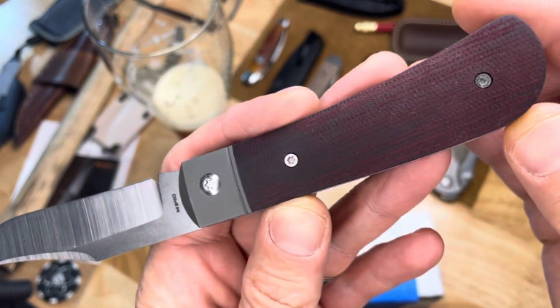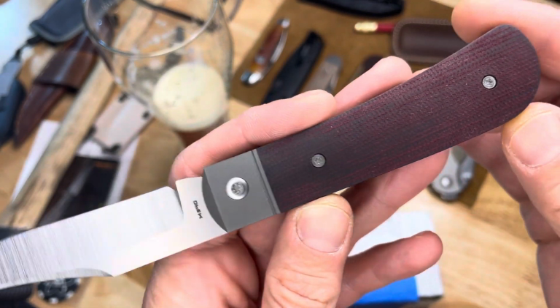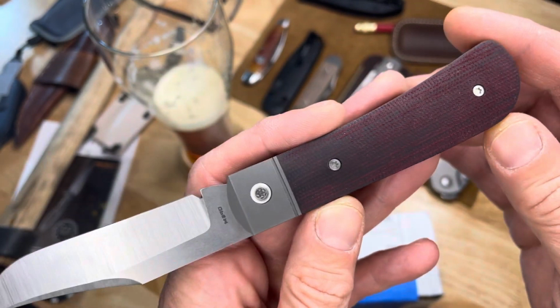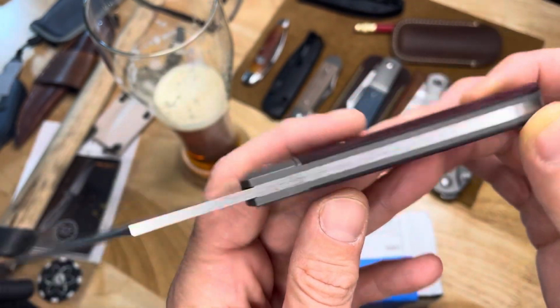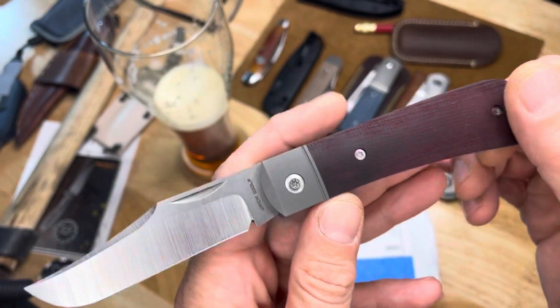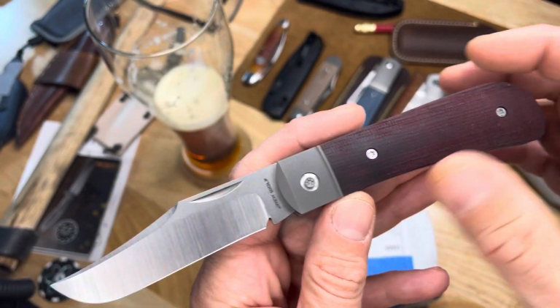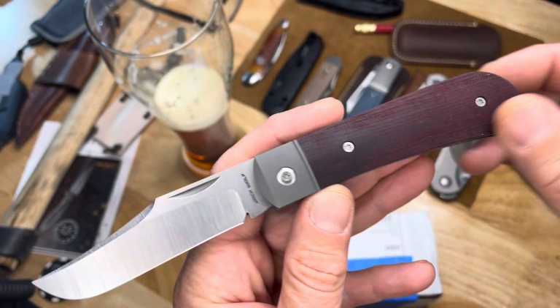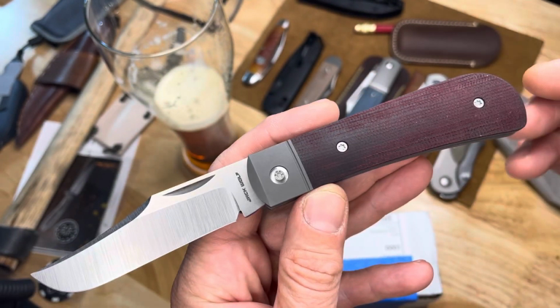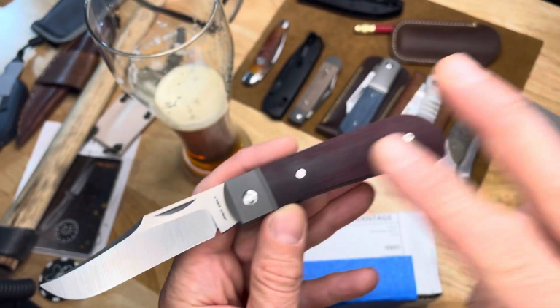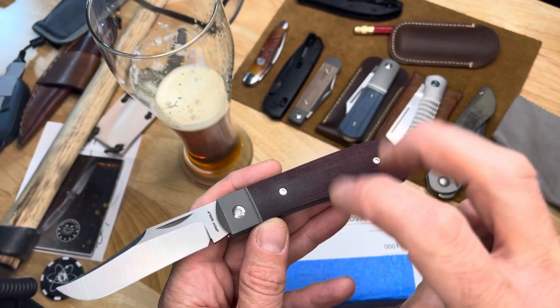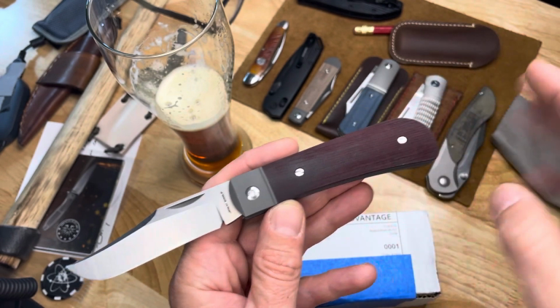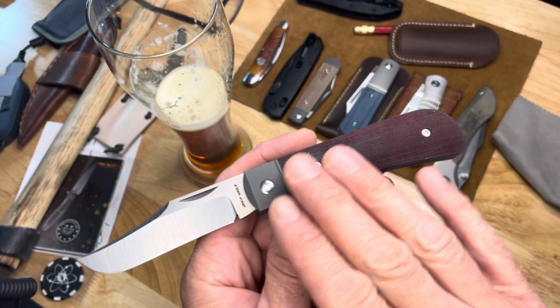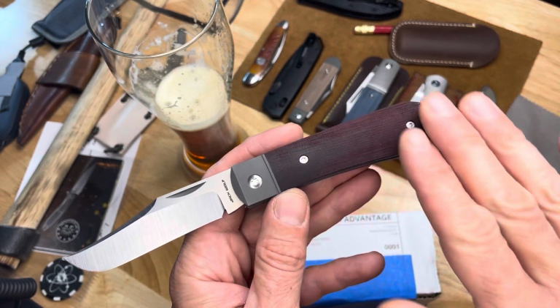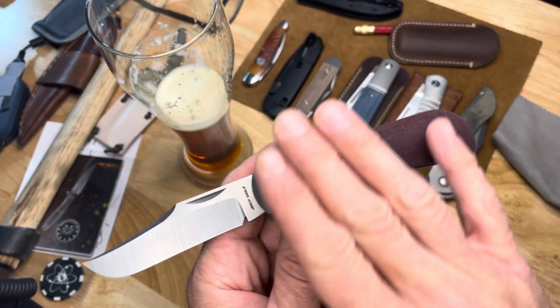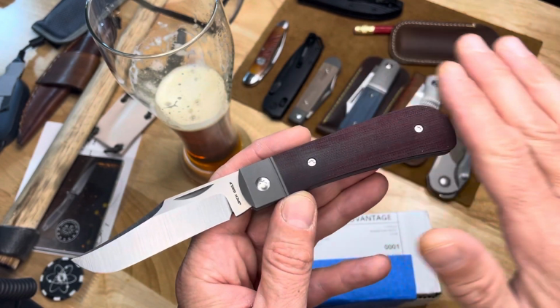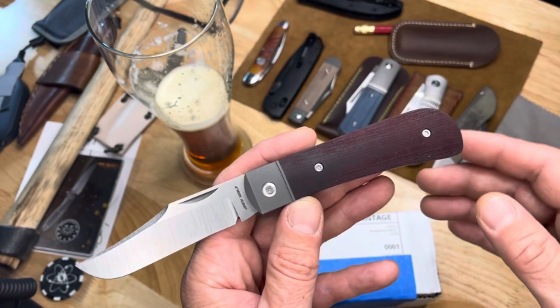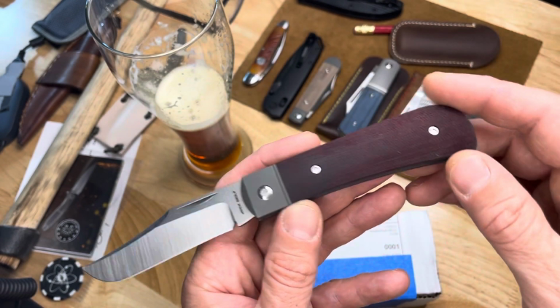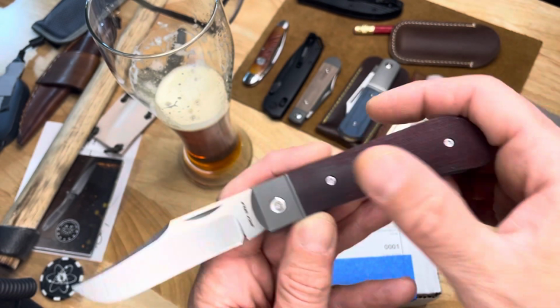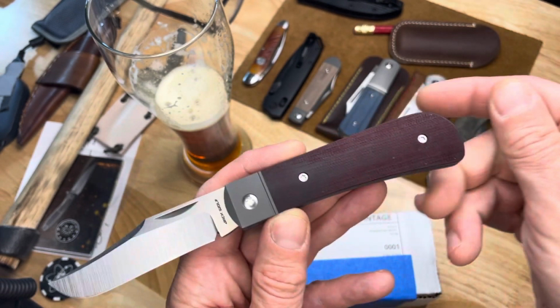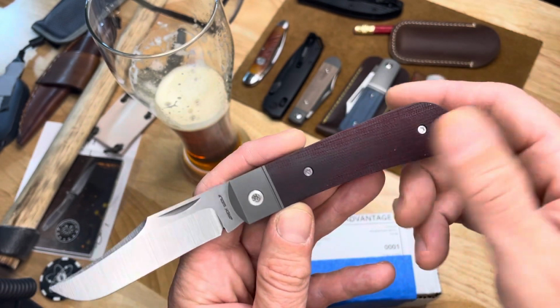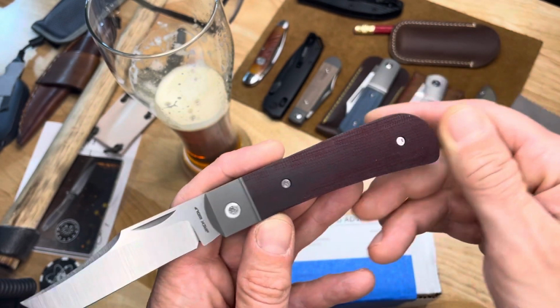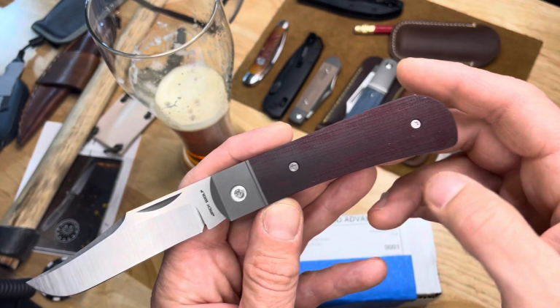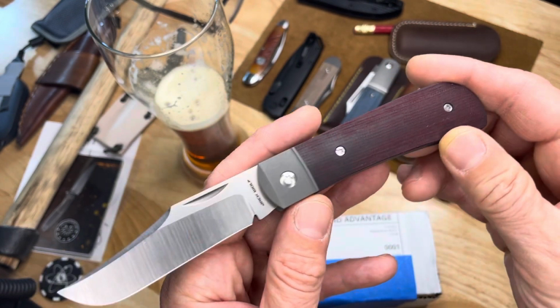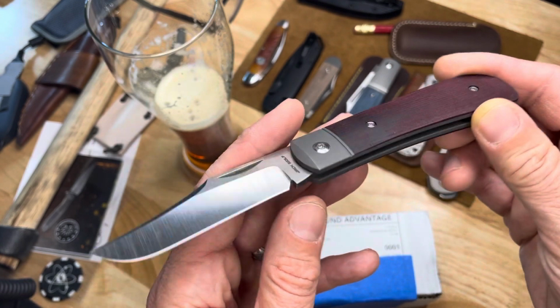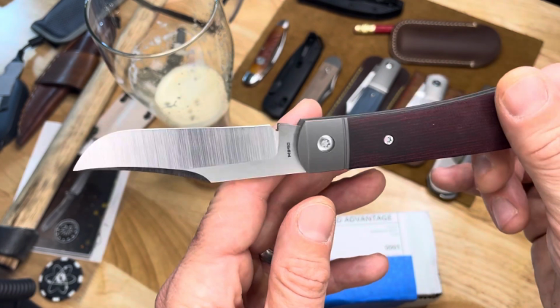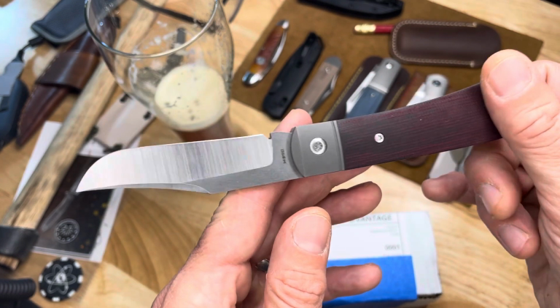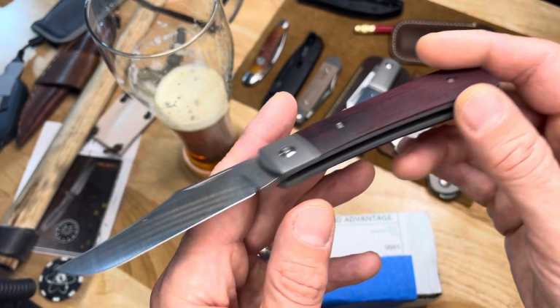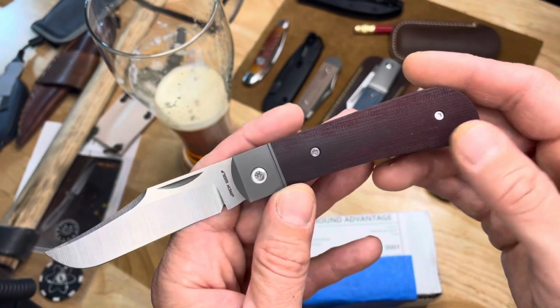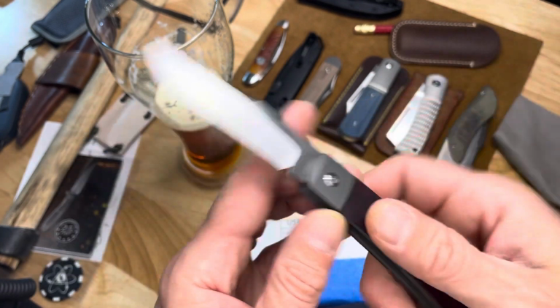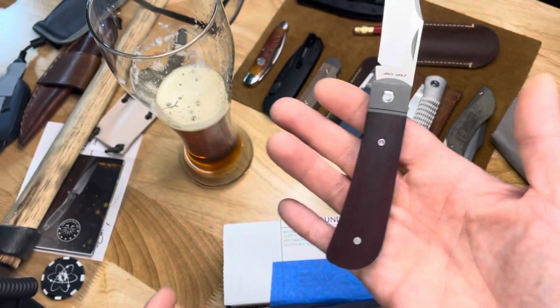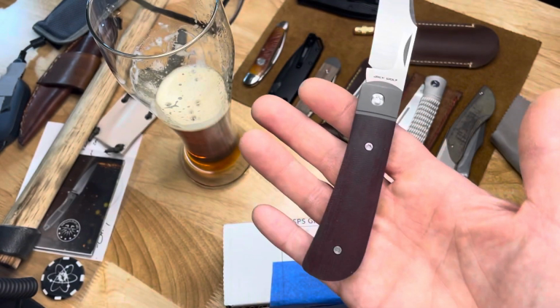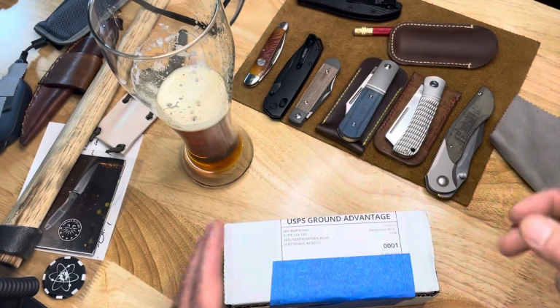I dyed the scales of these, which were black canvas micarta — they were more gray from the epoxy. So I did this maroon Rit Dye job. I think it turned out great.